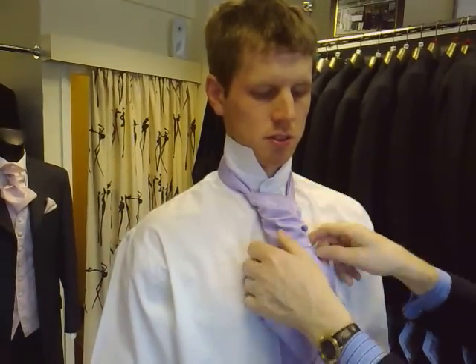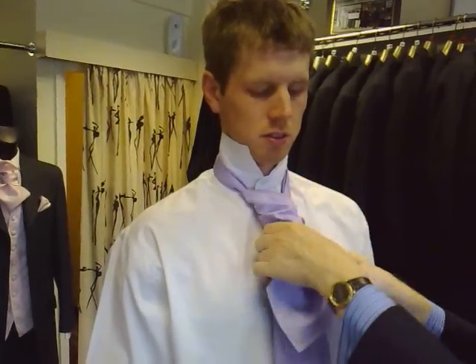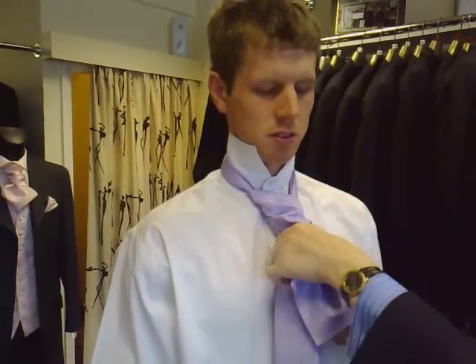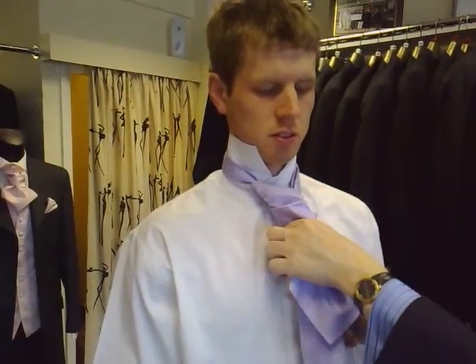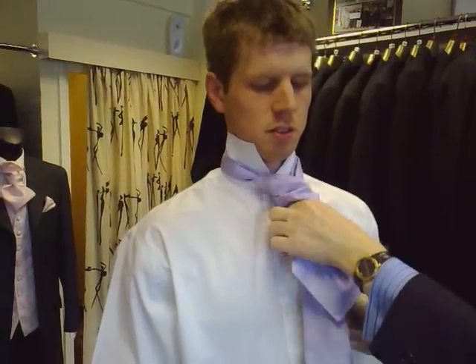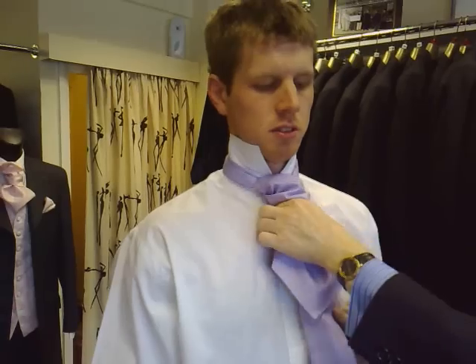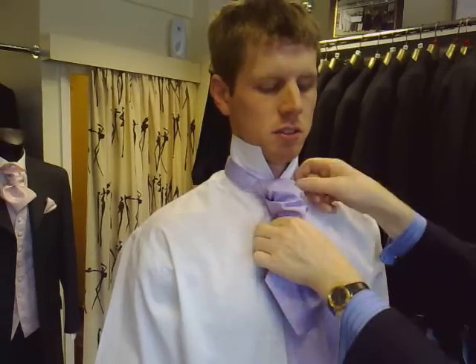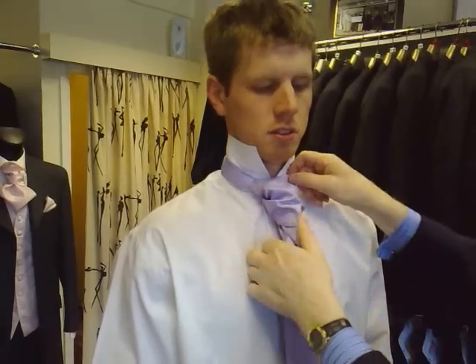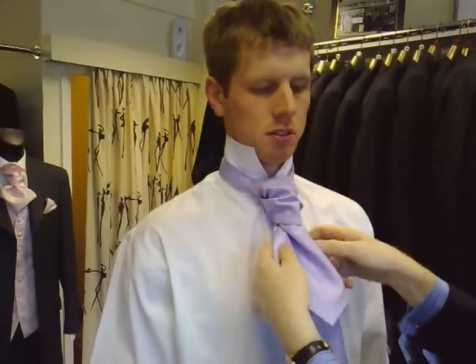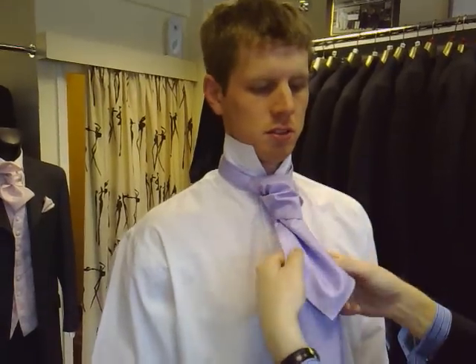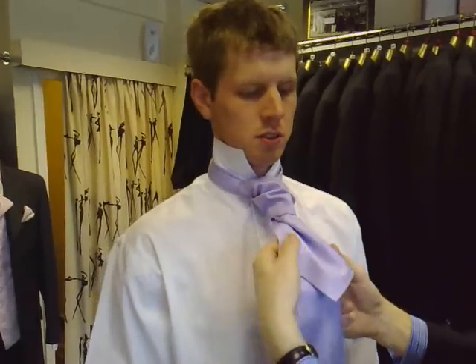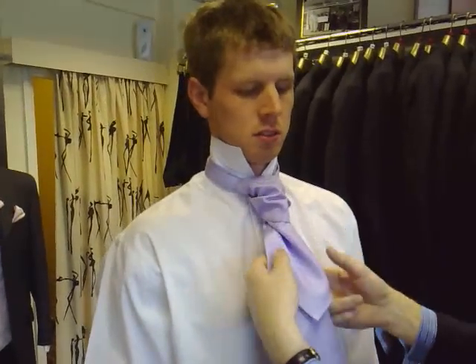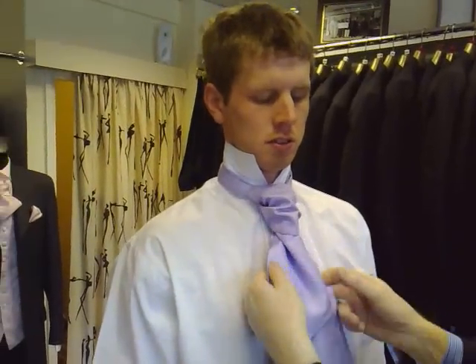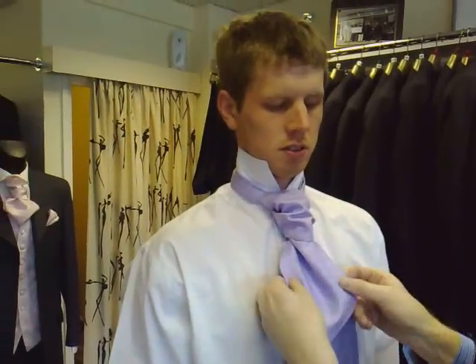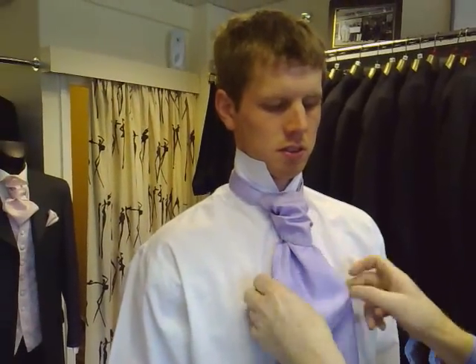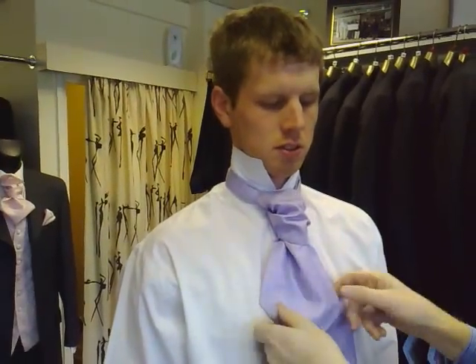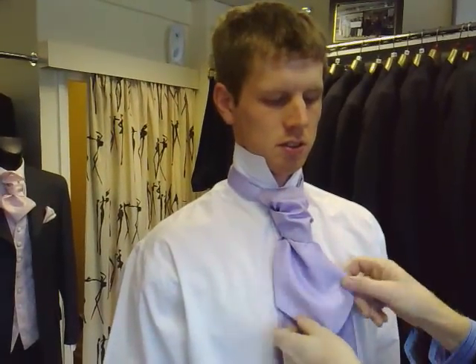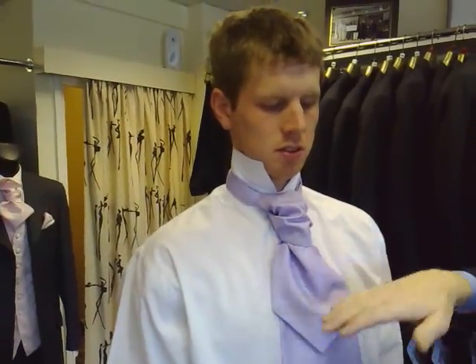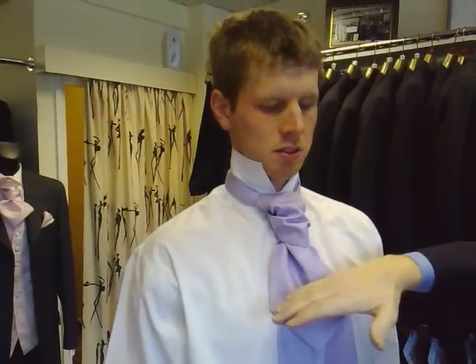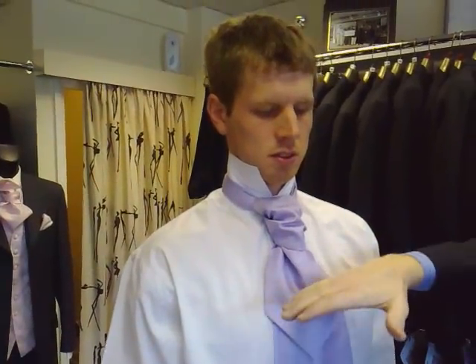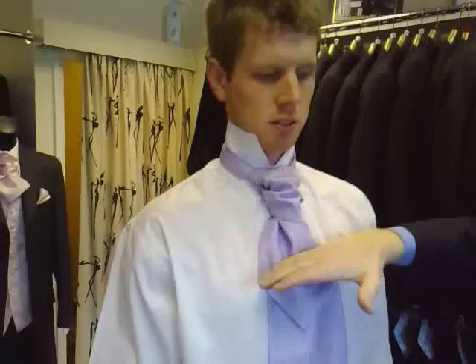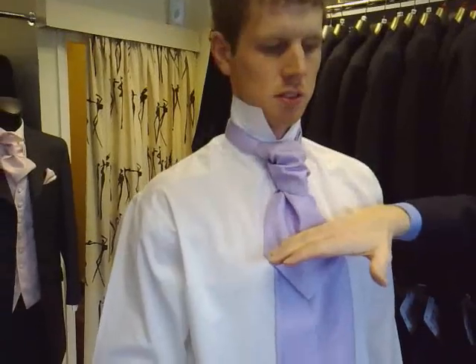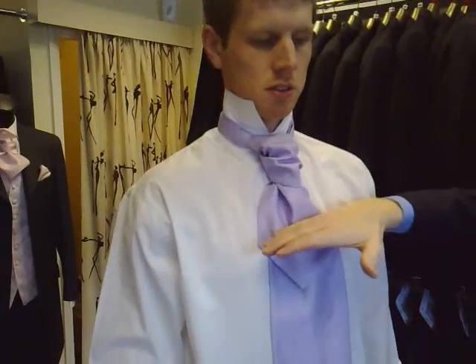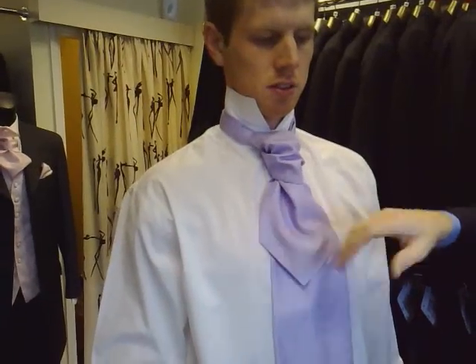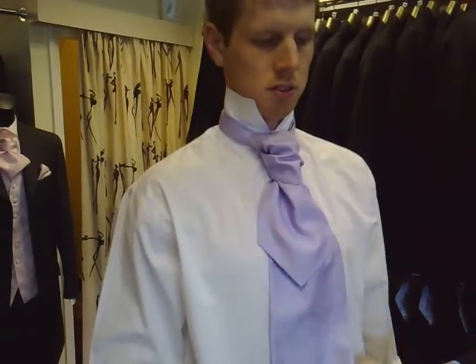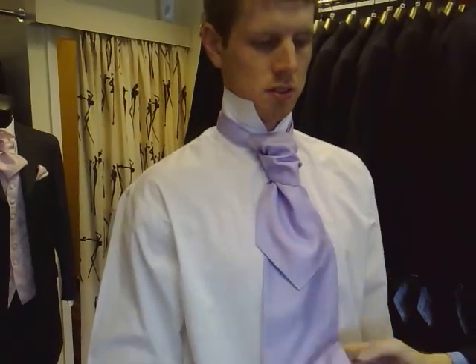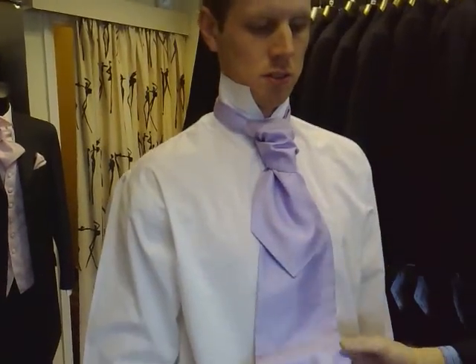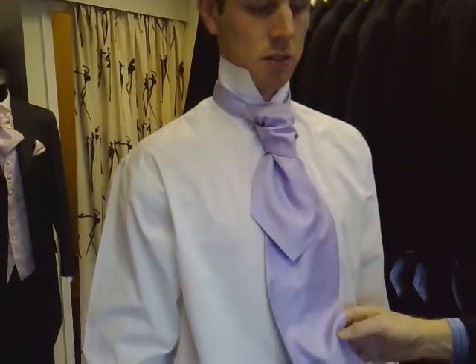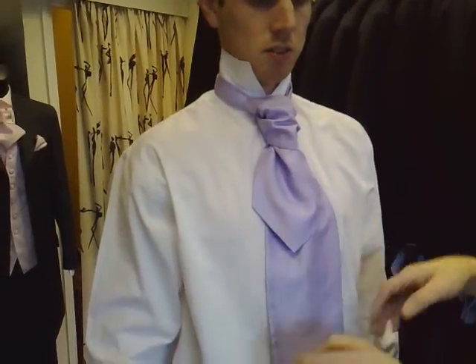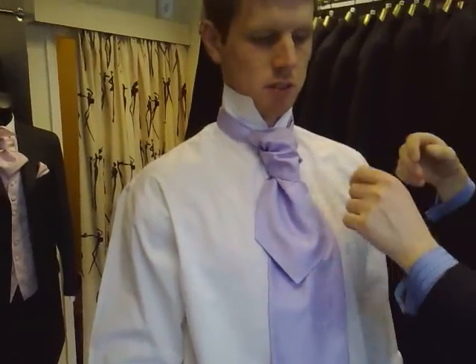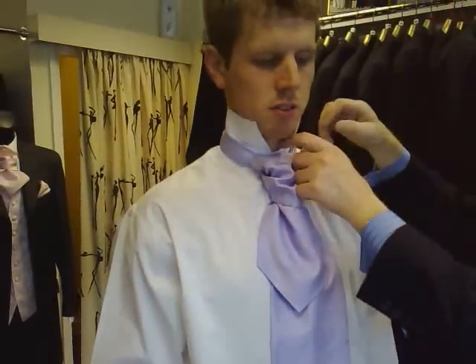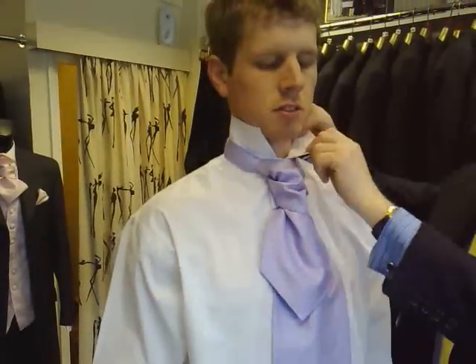Don't tug it any more than that, because you don't want to make it look like a toy. It's going to look like a ridge. Then tighten it into your neck, as you would do with a tie. And anything that looks like that, your waistcoat's coming to heel. Tuck any loose ends into your shirt.